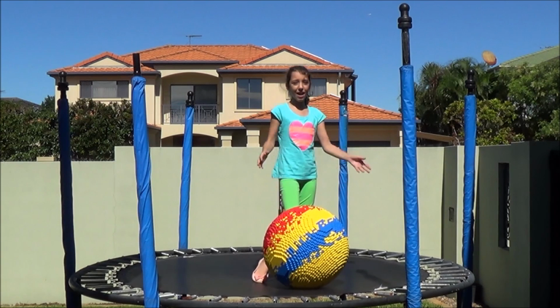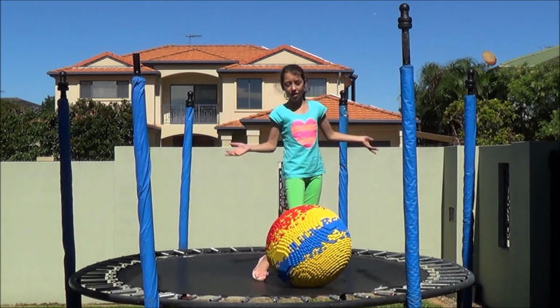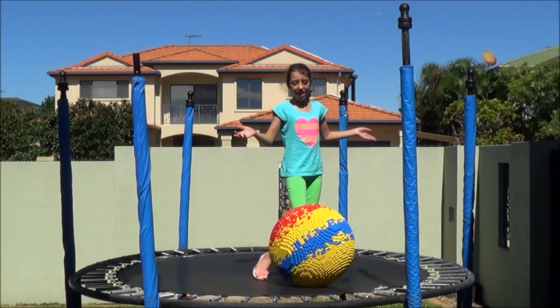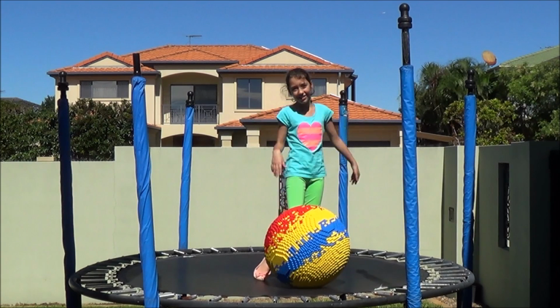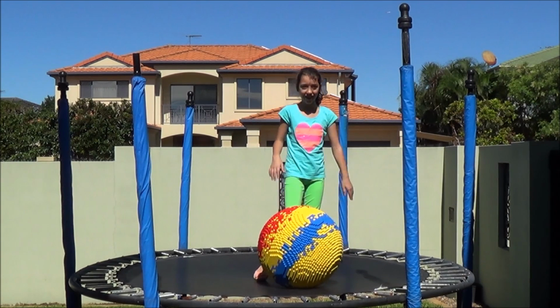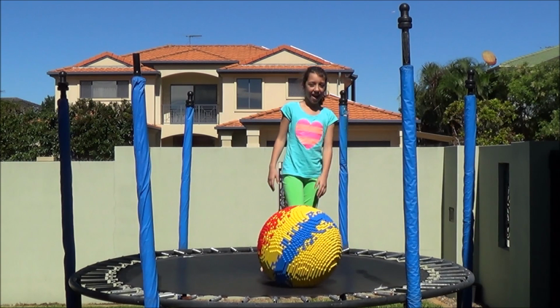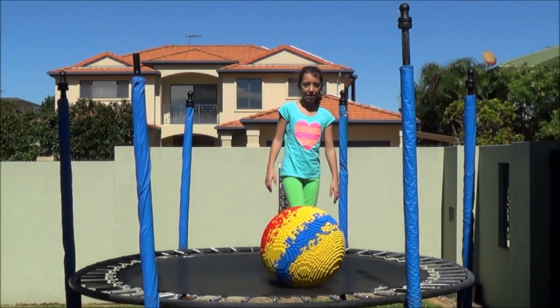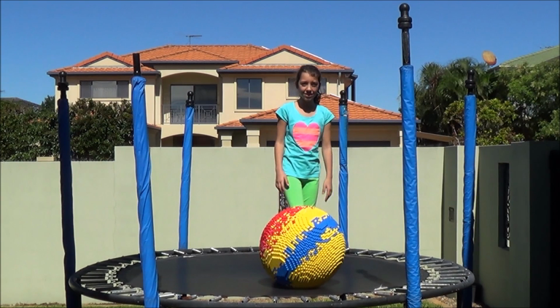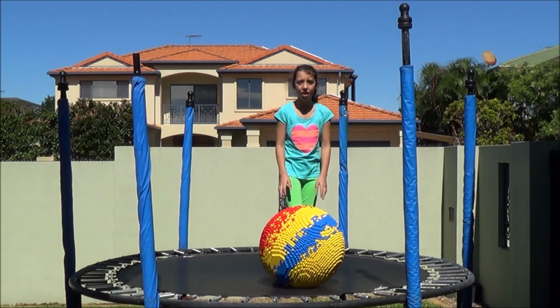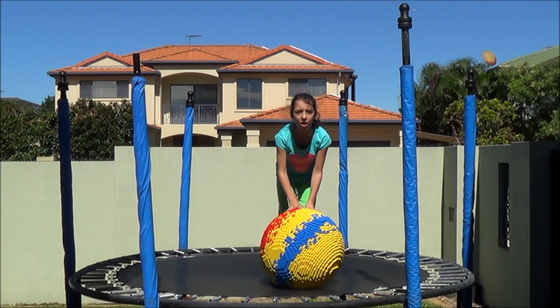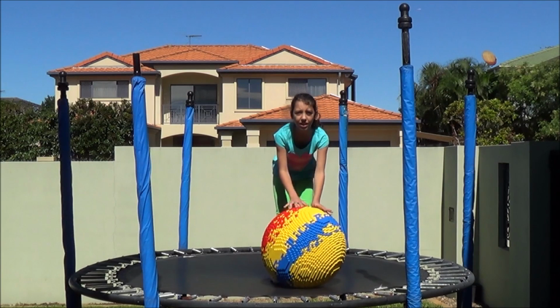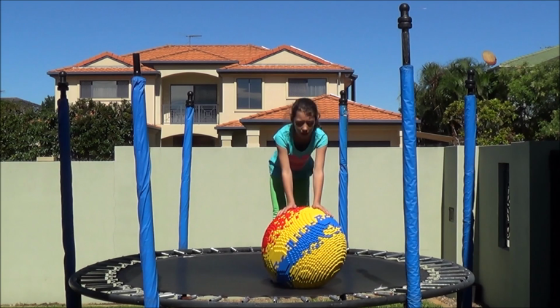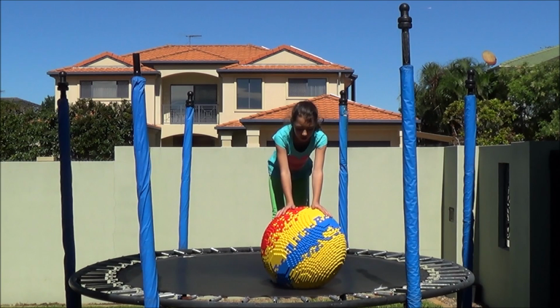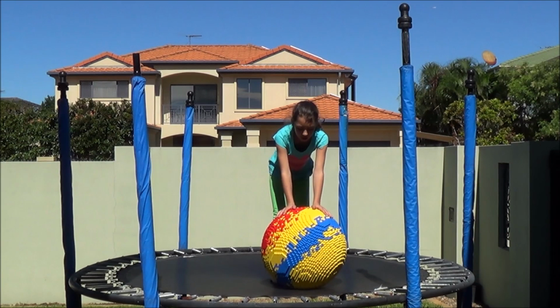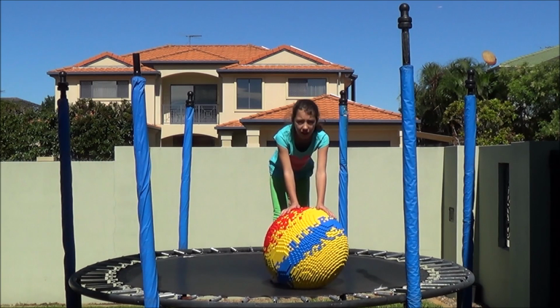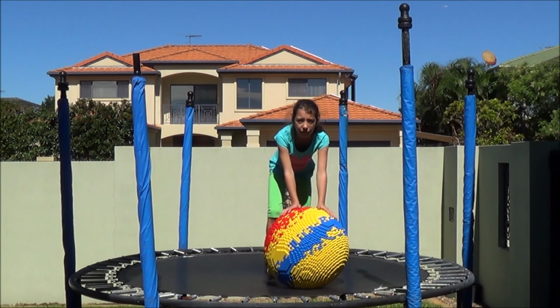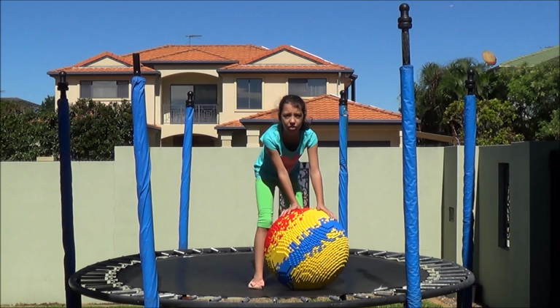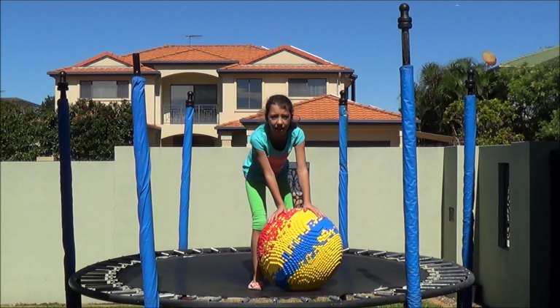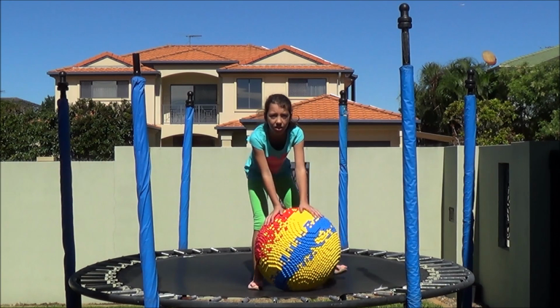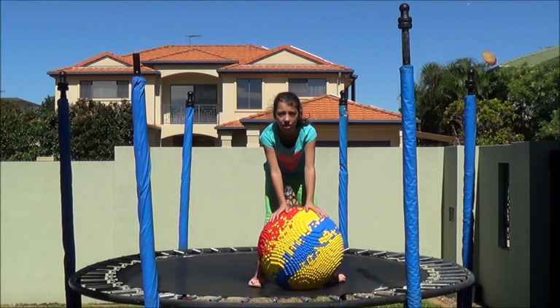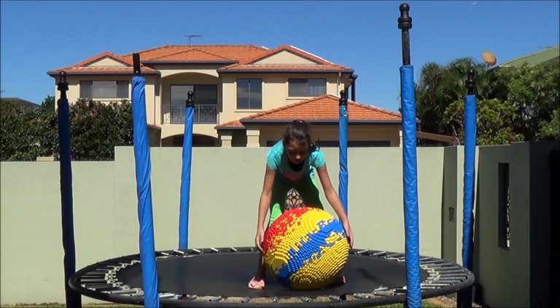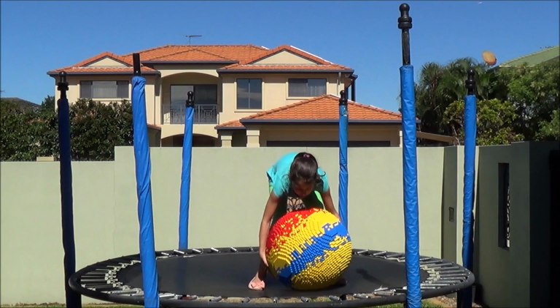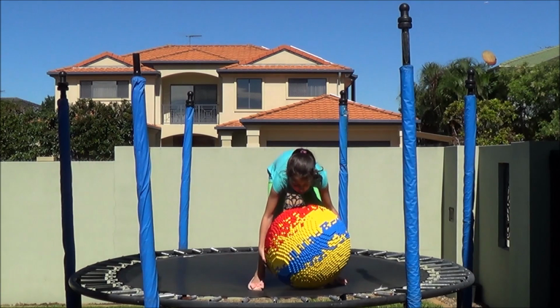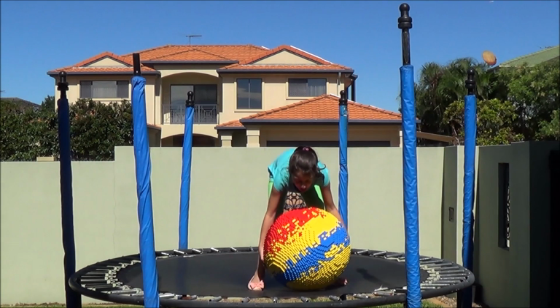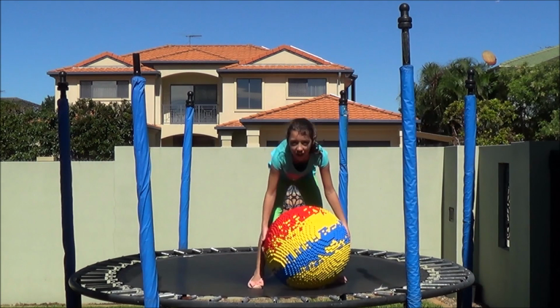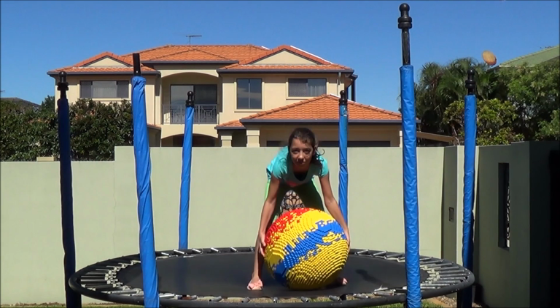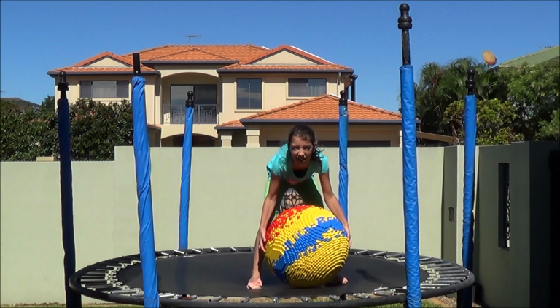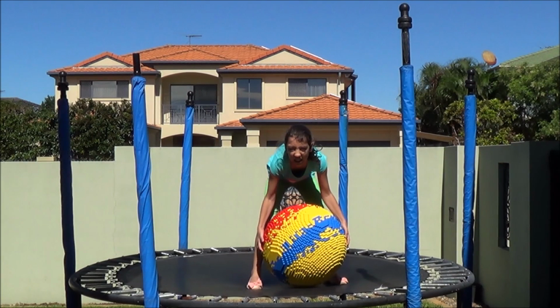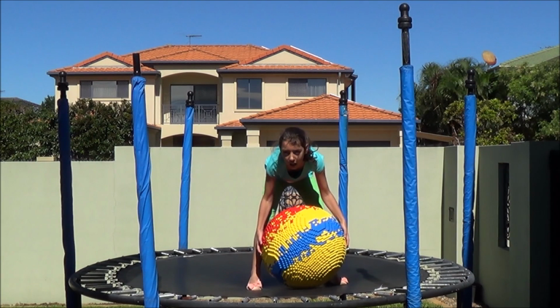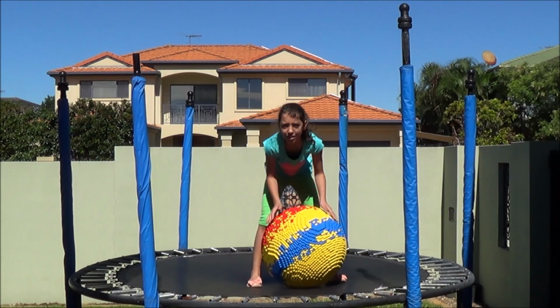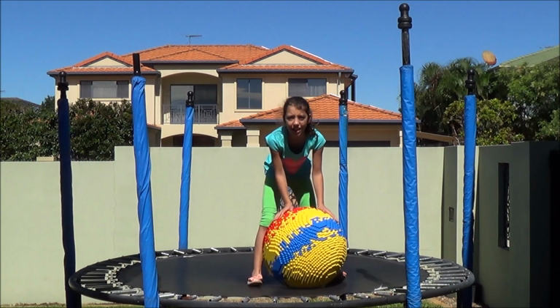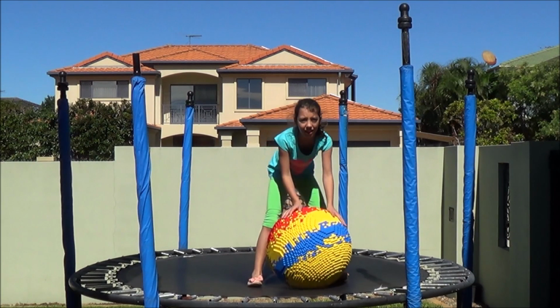How high it can bounce. But is that too heavy for you to lift, Maria? Can you lift that up? No. Okay, that's a problem, isn't it?